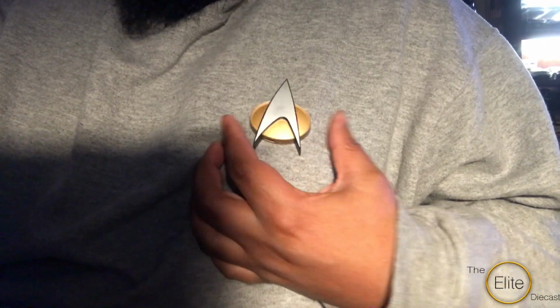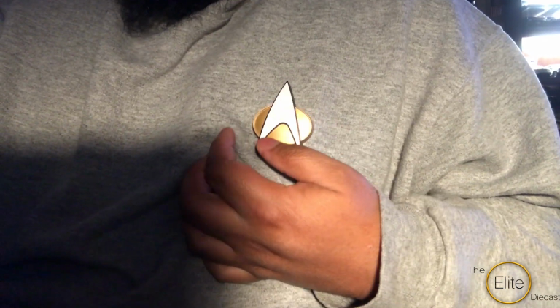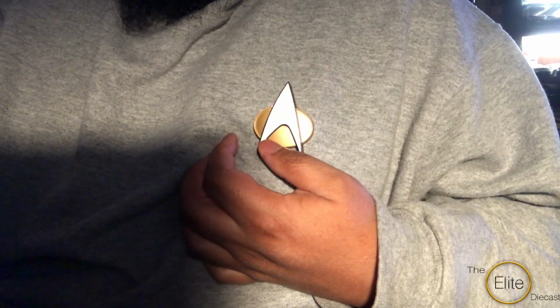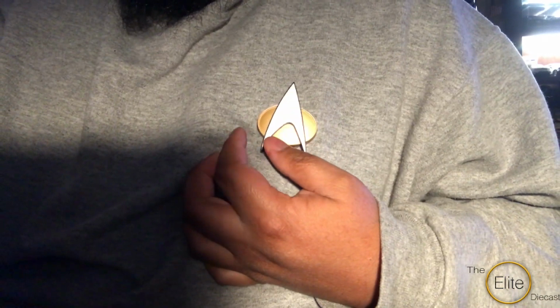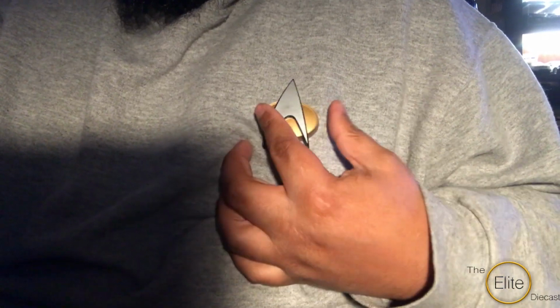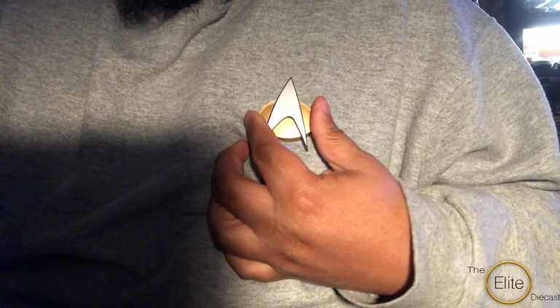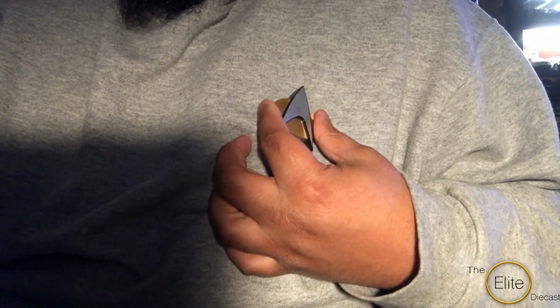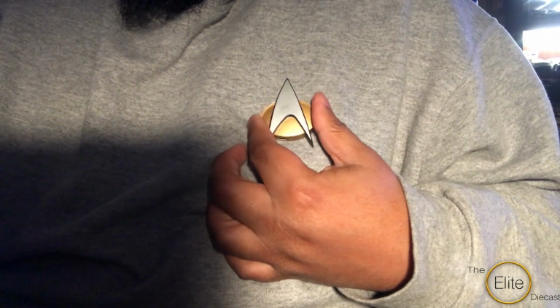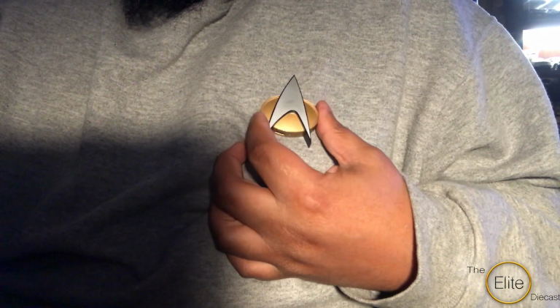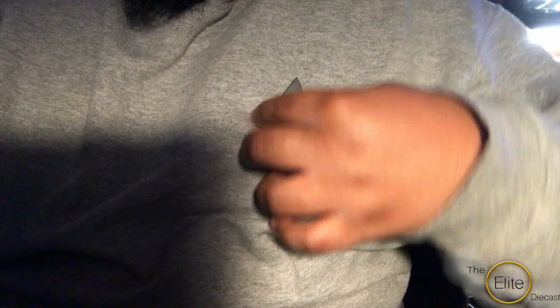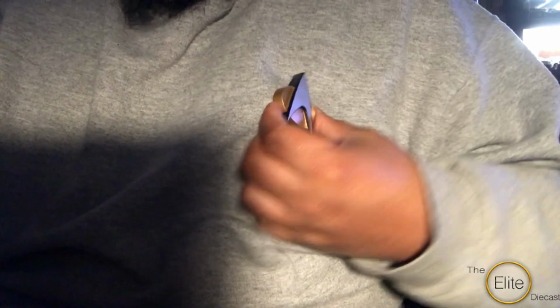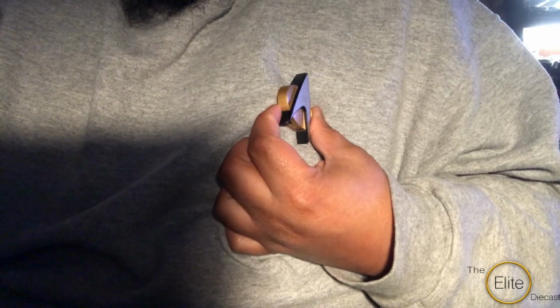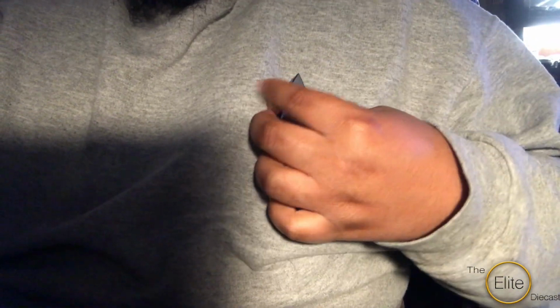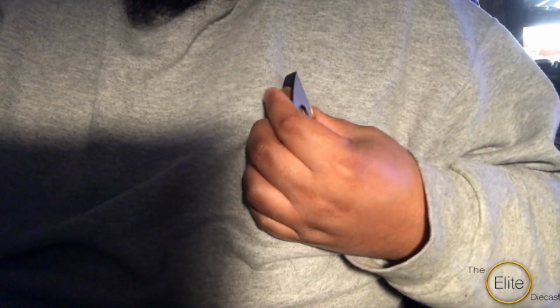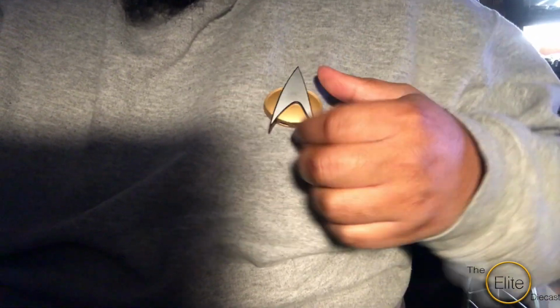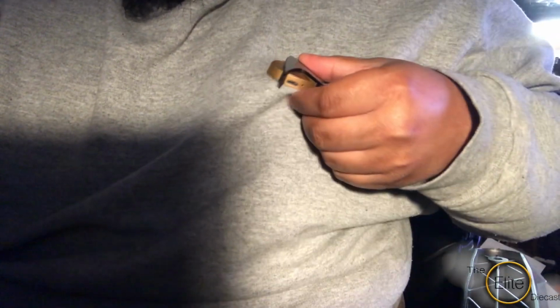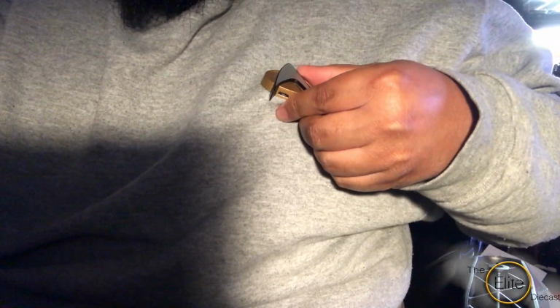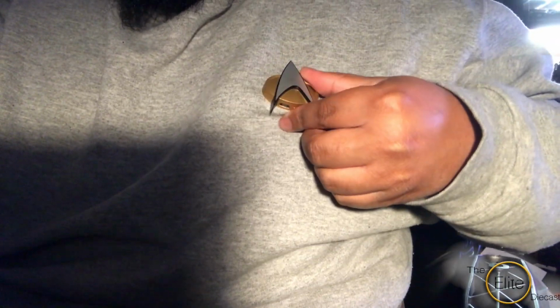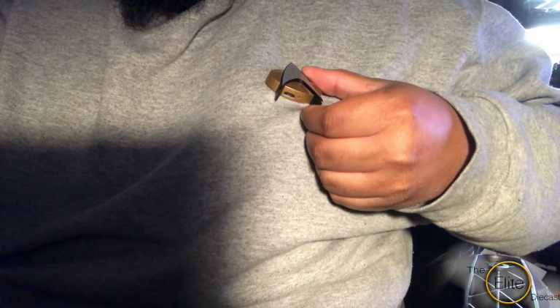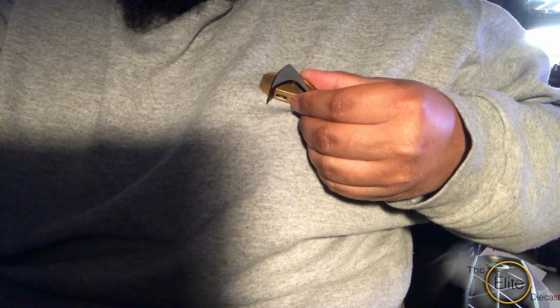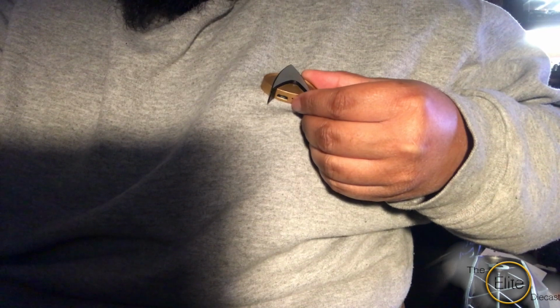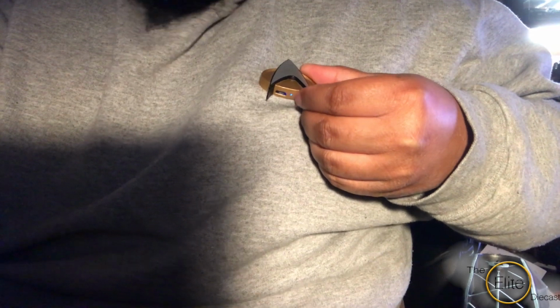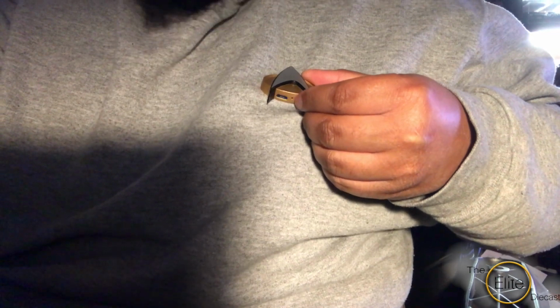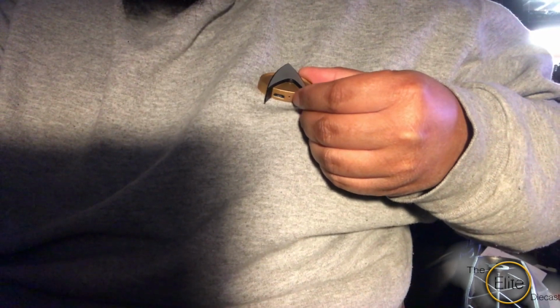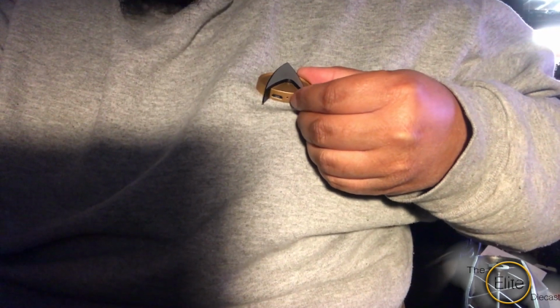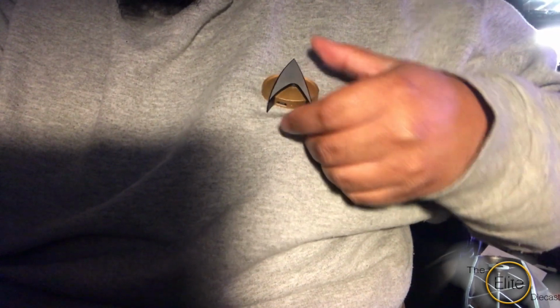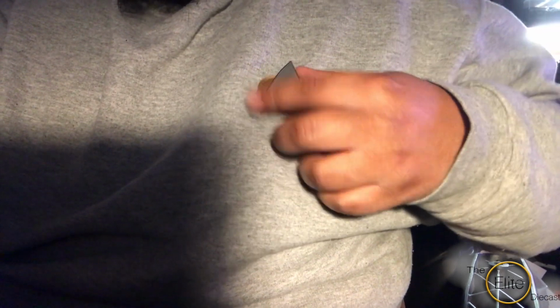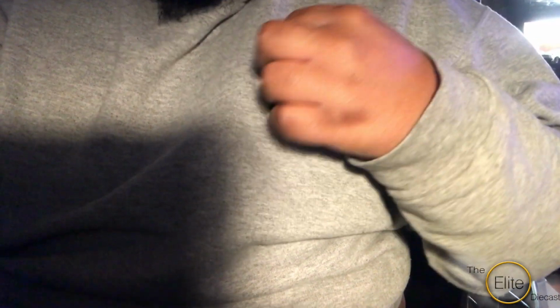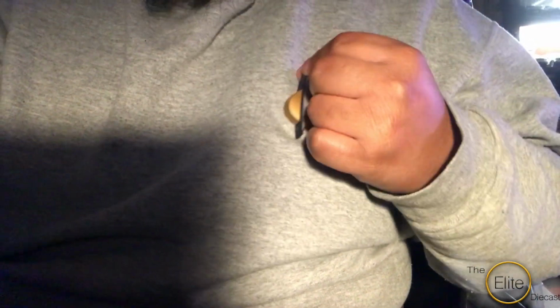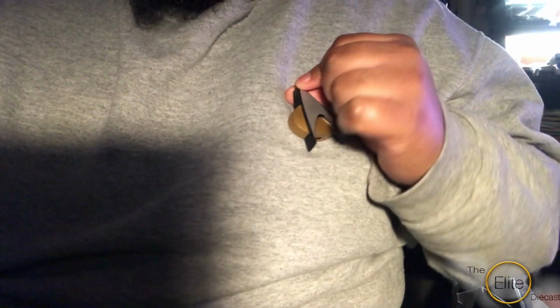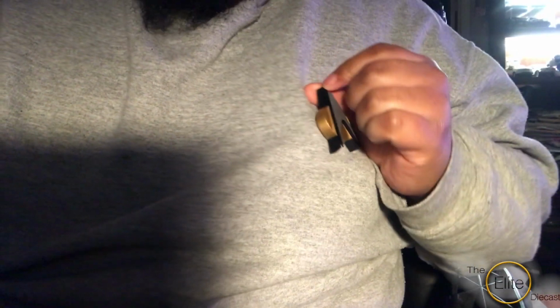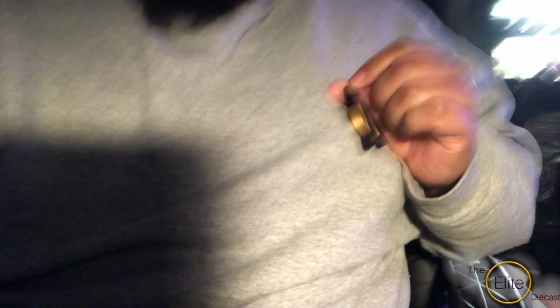It is a matte finish. It is kind of a little bit on the thick side. The charging port is on the bottom, that you can see right there. There's also a little light indicator right there, and the speaker is right here.